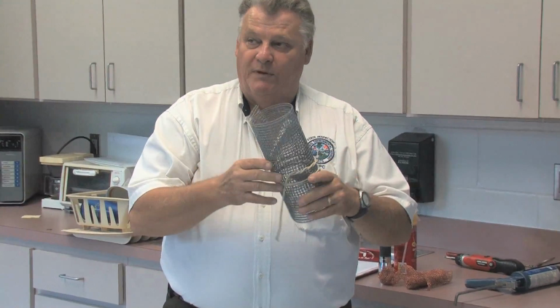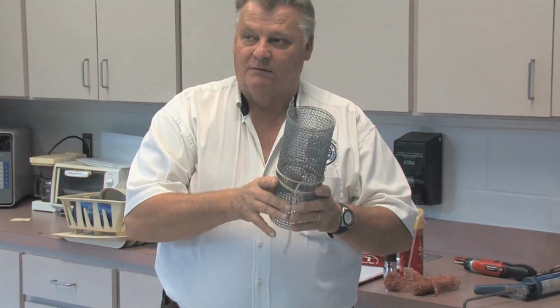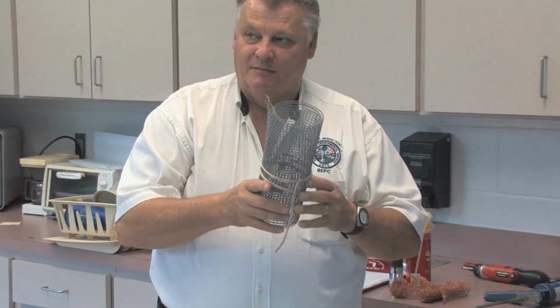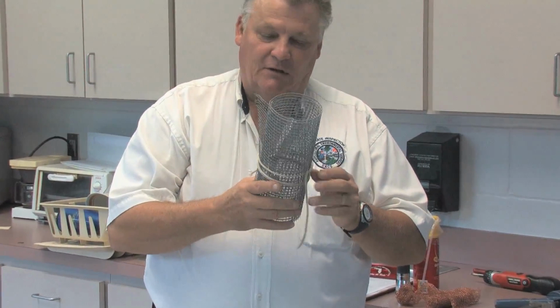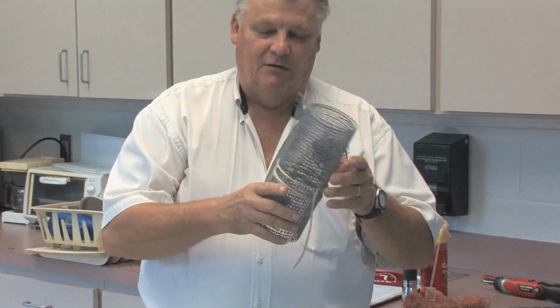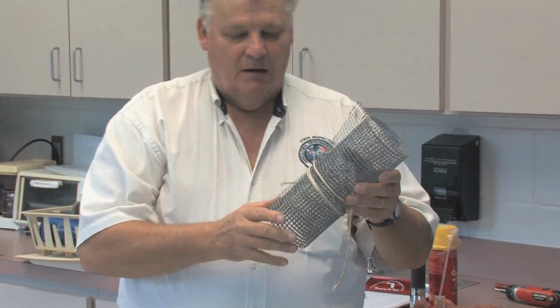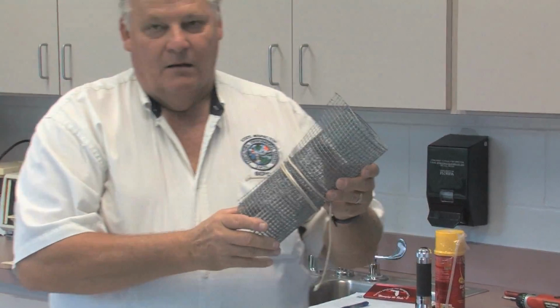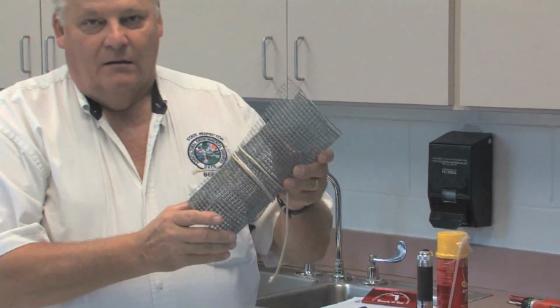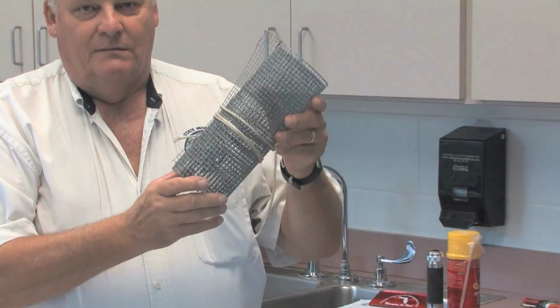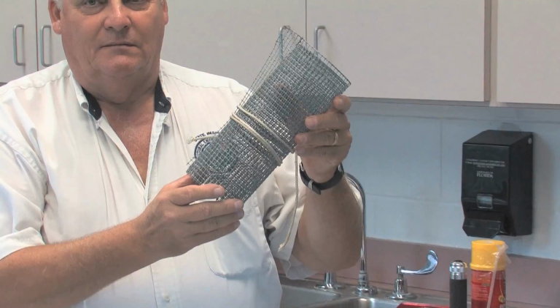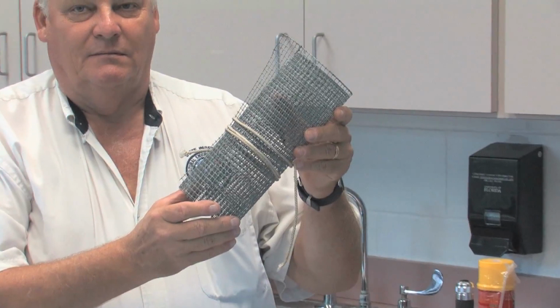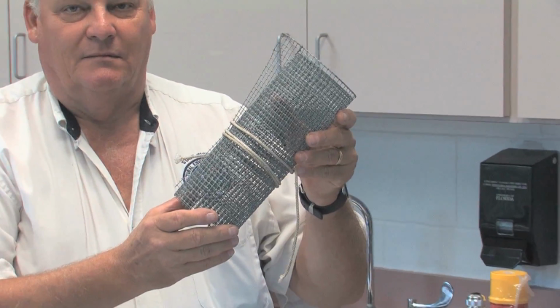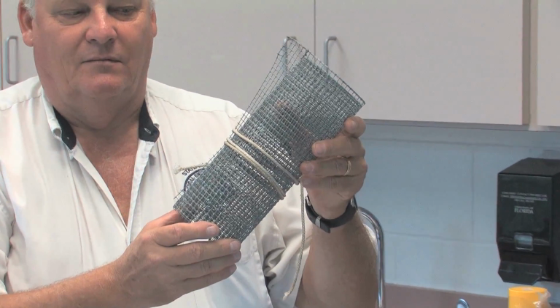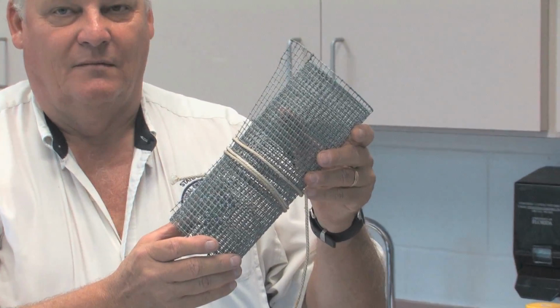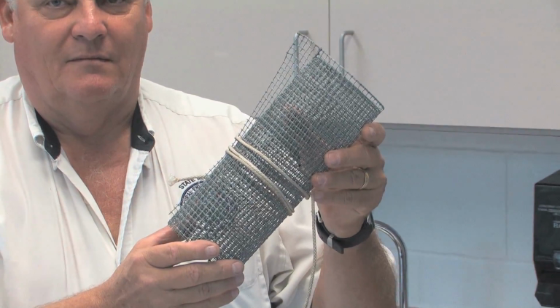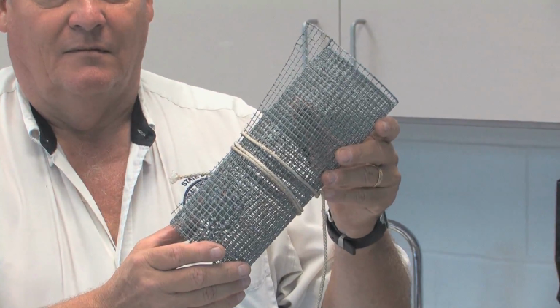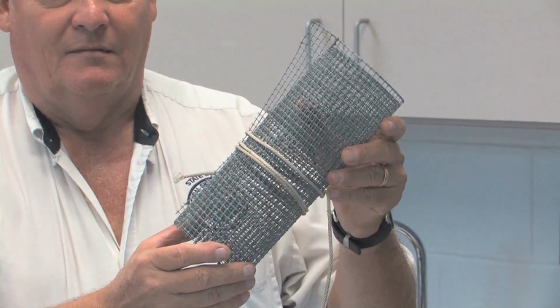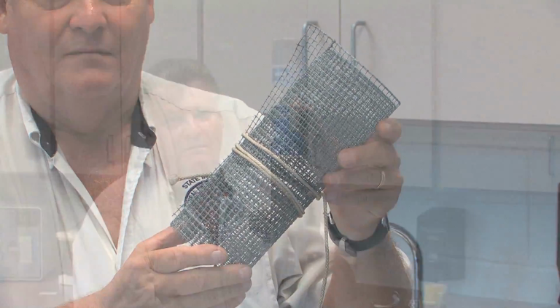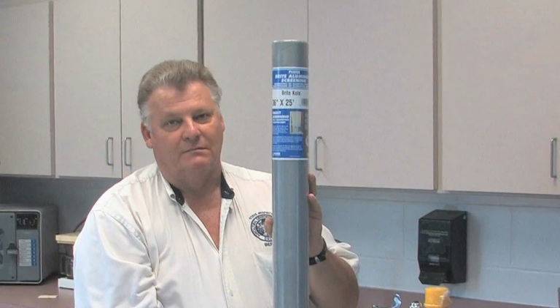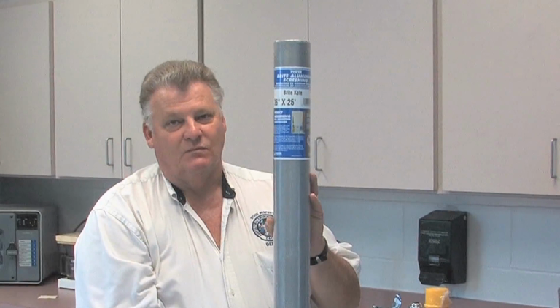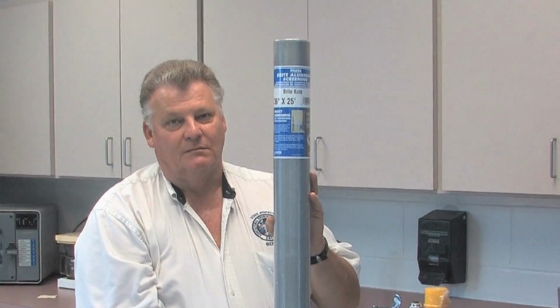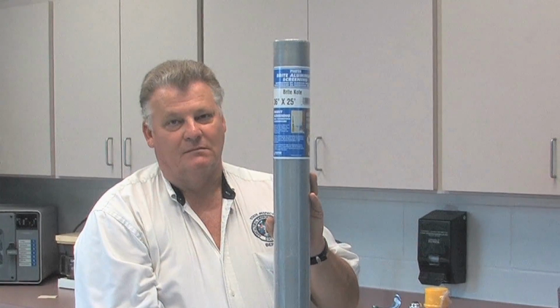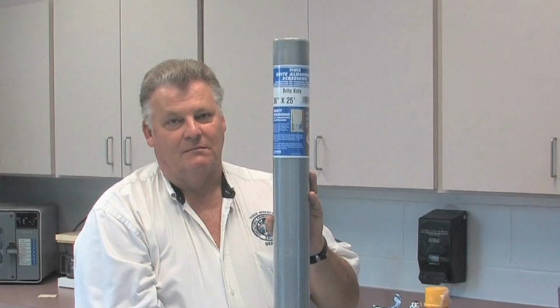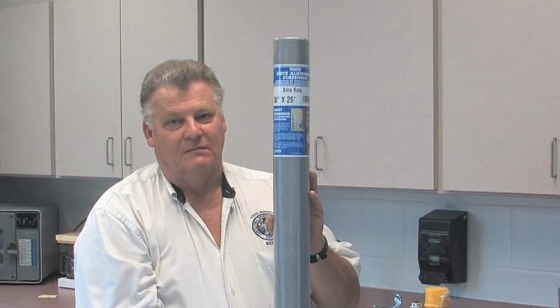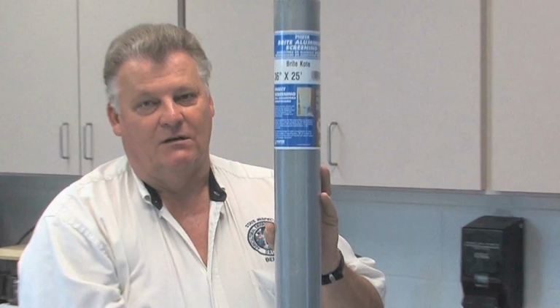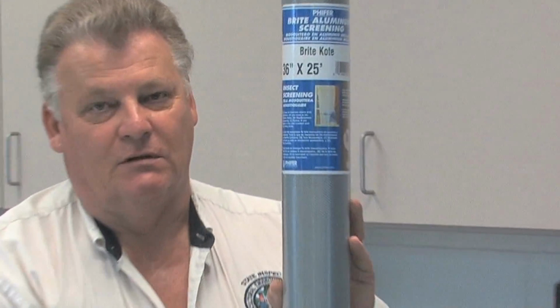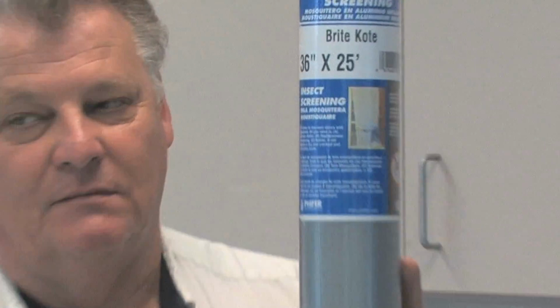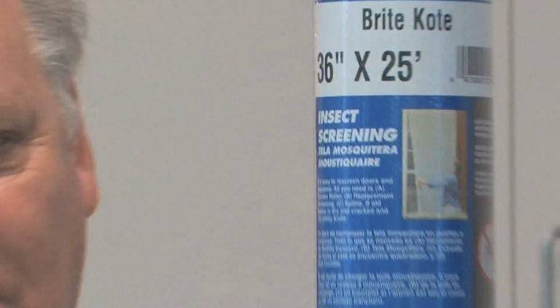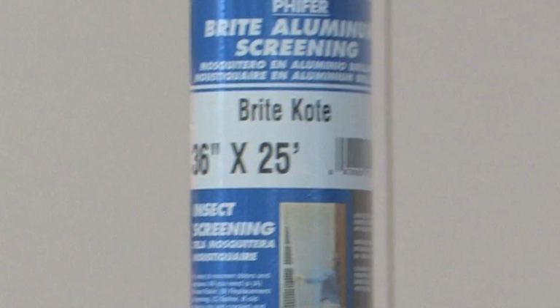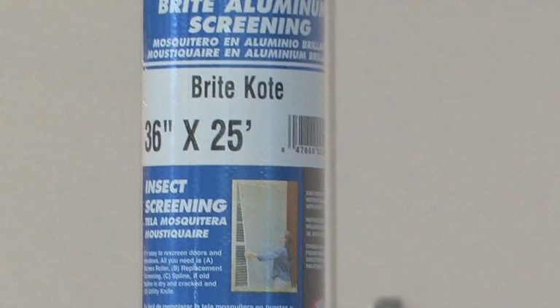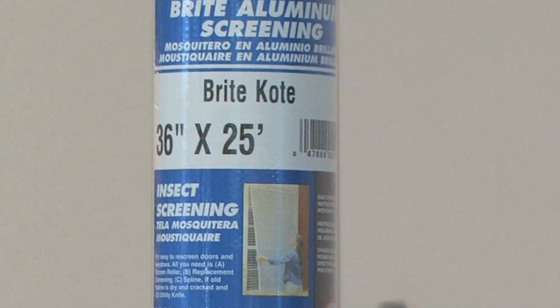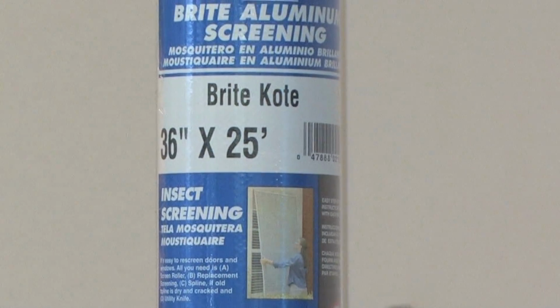For rodents, we use a product called hardware cloth, which will stop rodents from getting into structures. Also, bug screen goes a long way for preventing insects from getting into the house or structure.